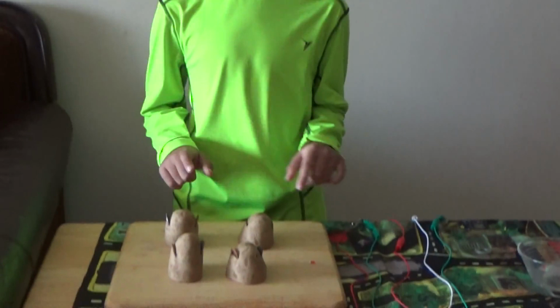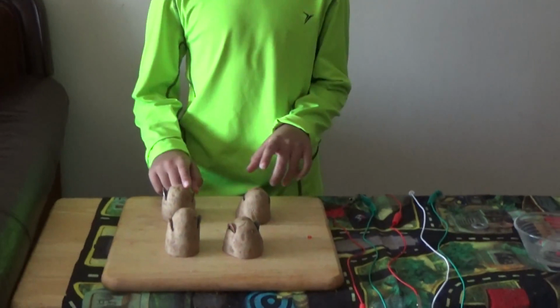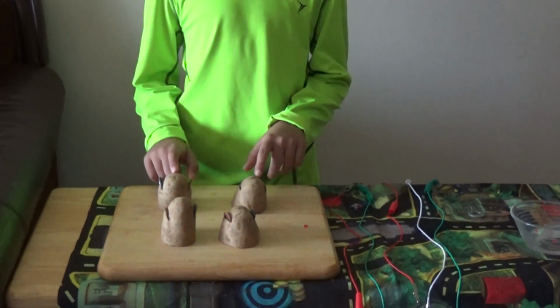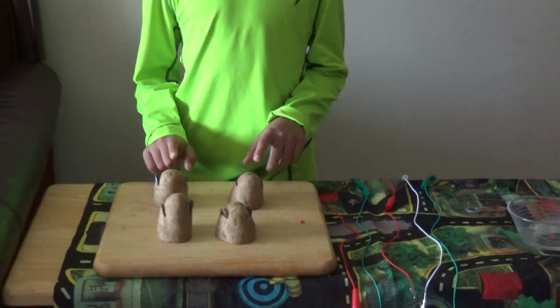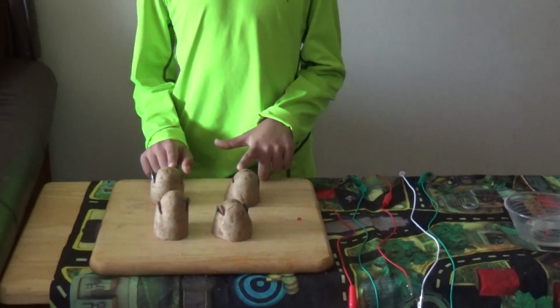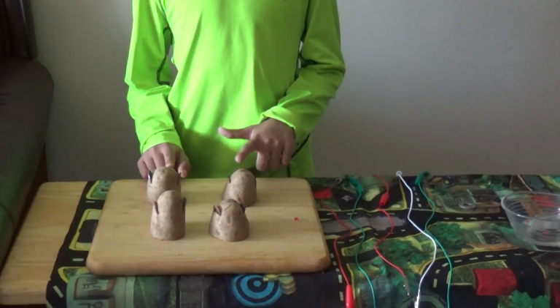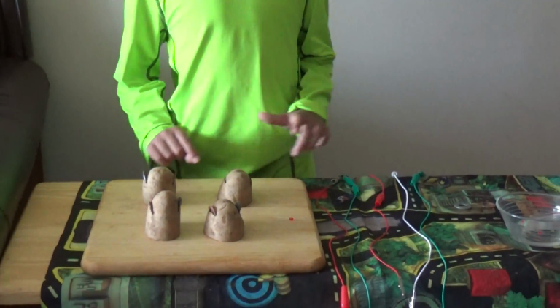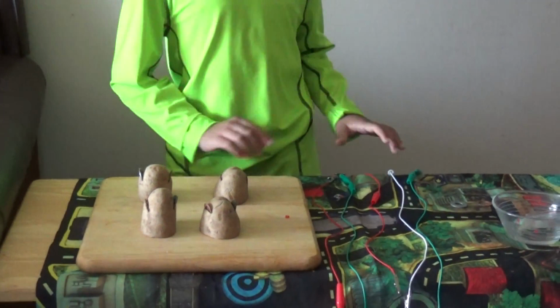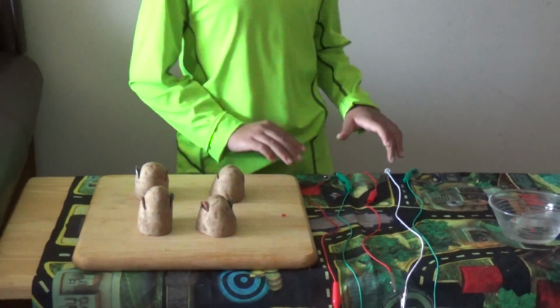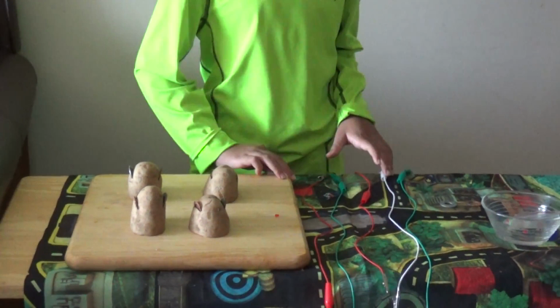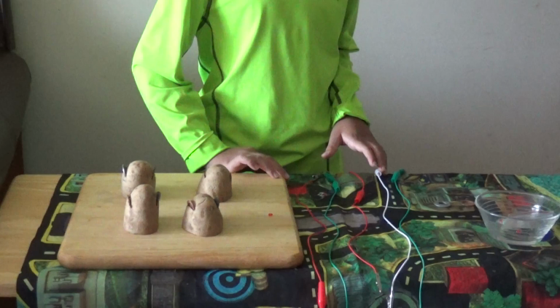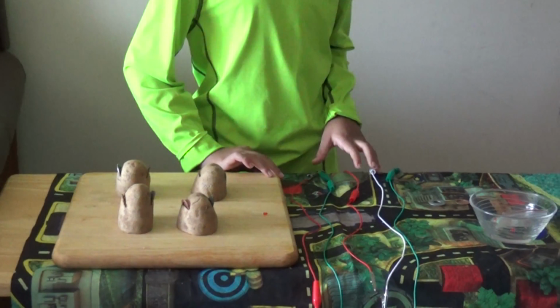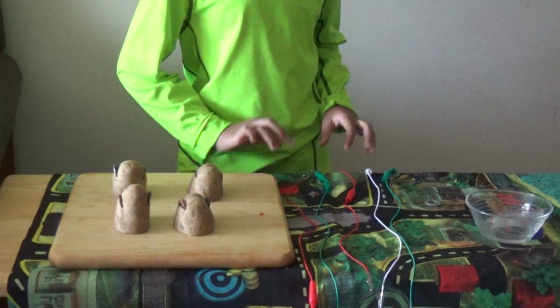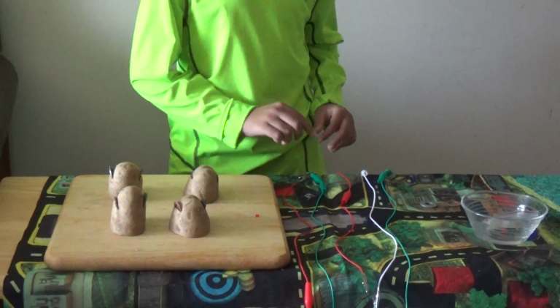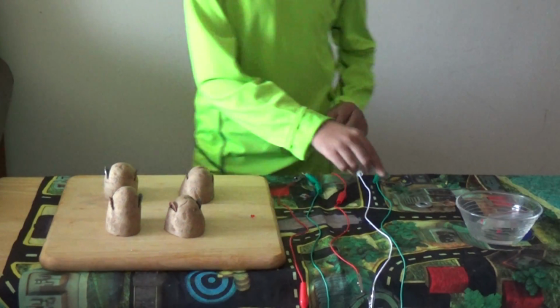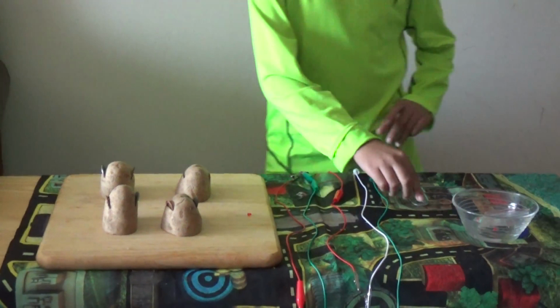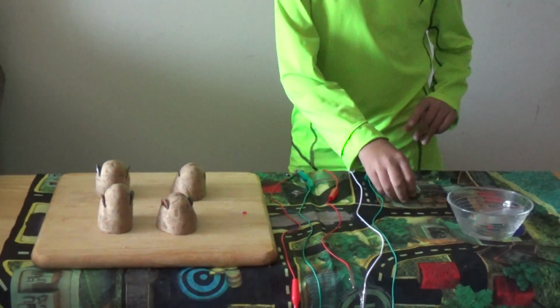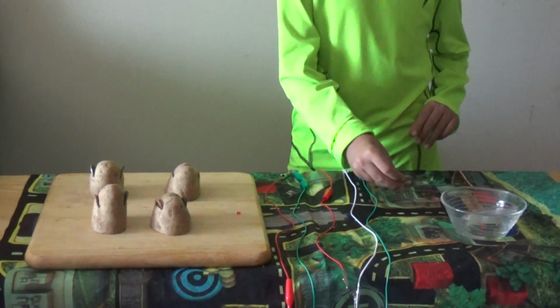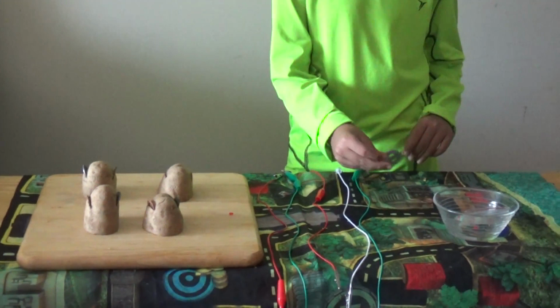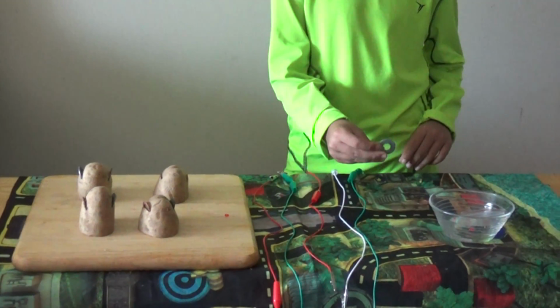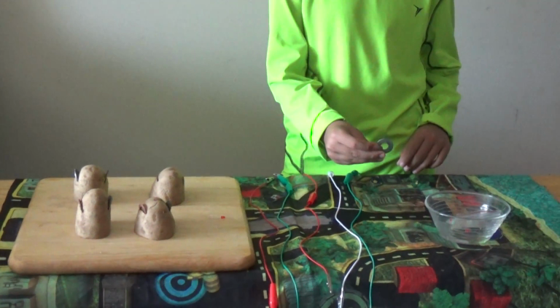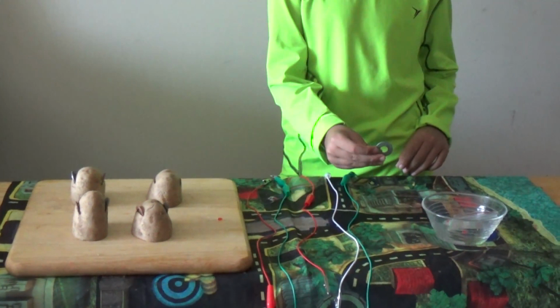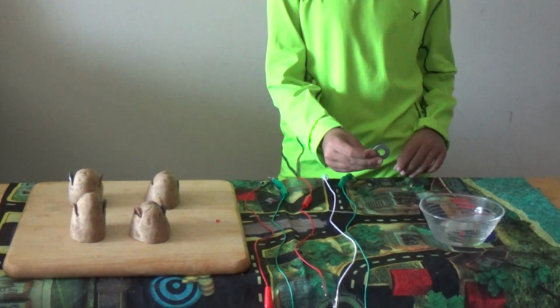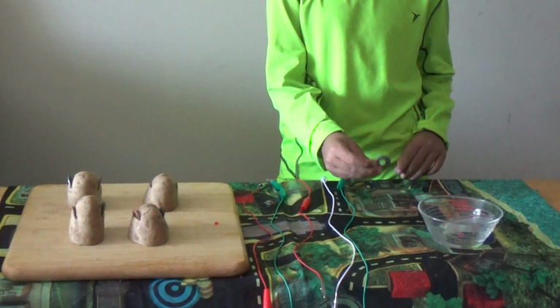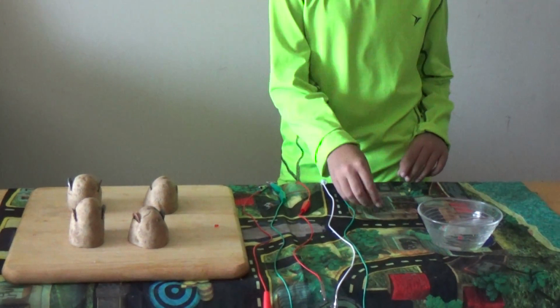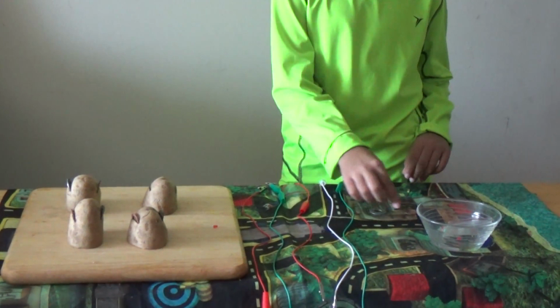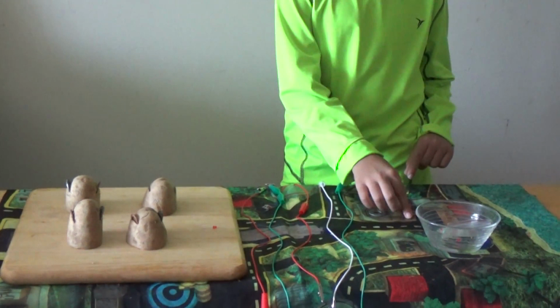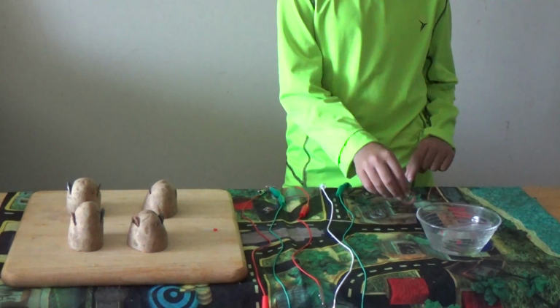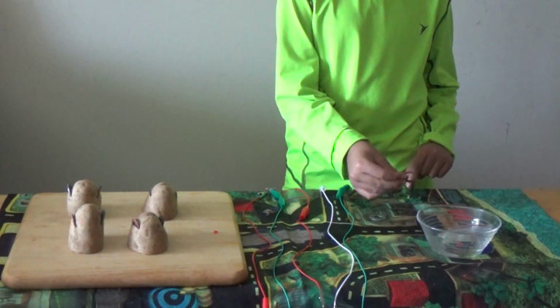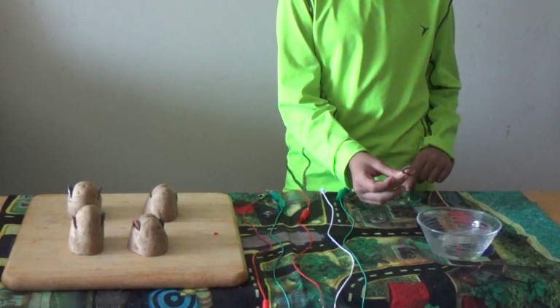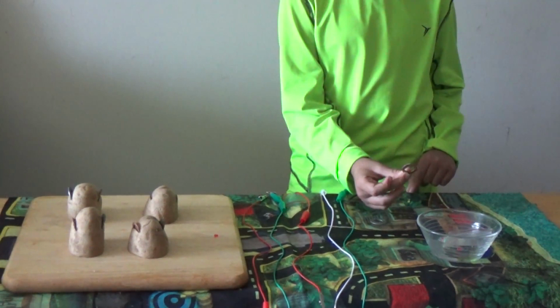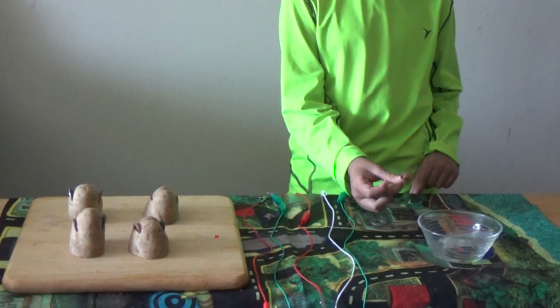Materials needed: two half-cut potatoes, desk cable, zinc washer, copper washer.